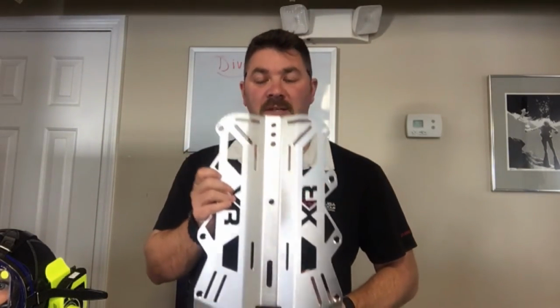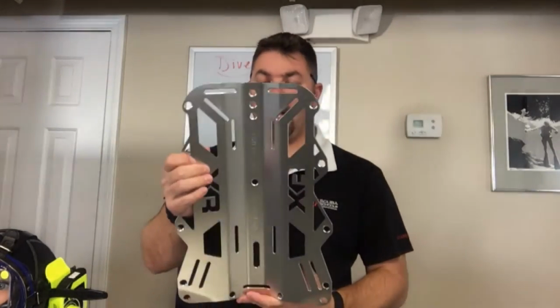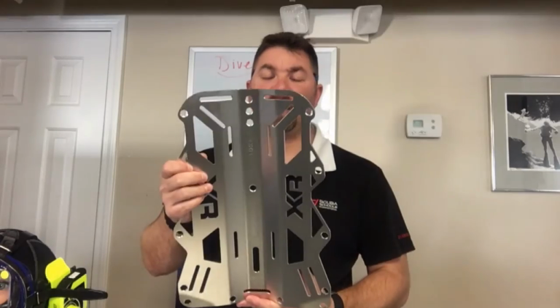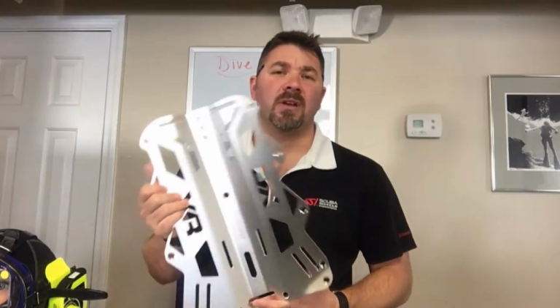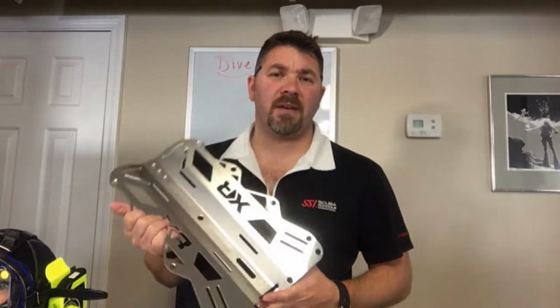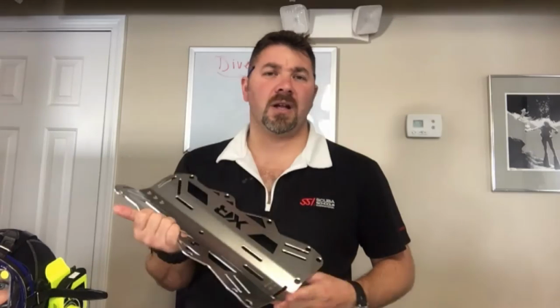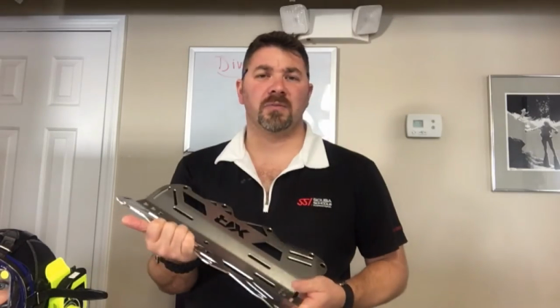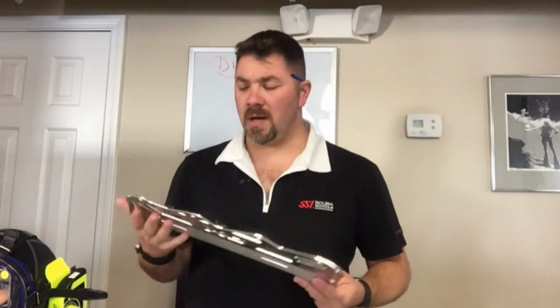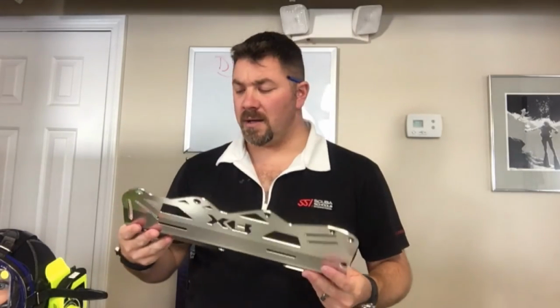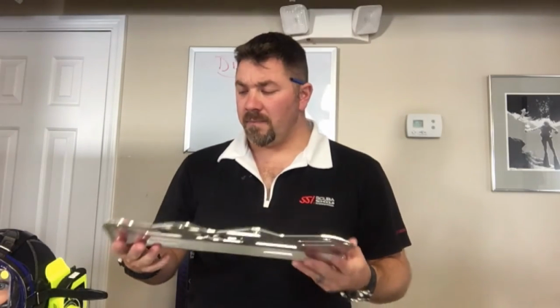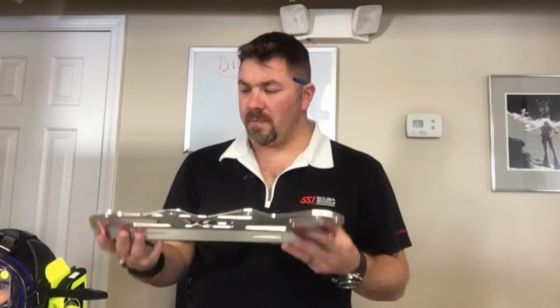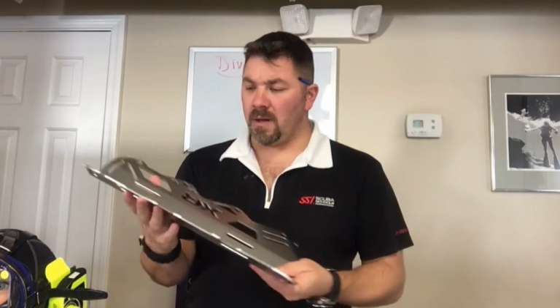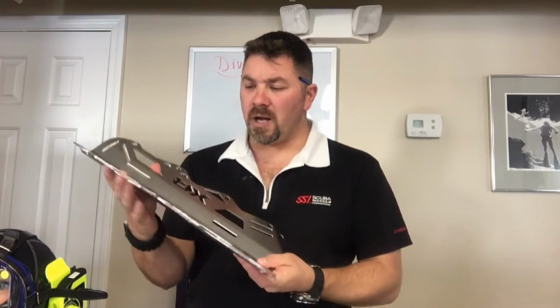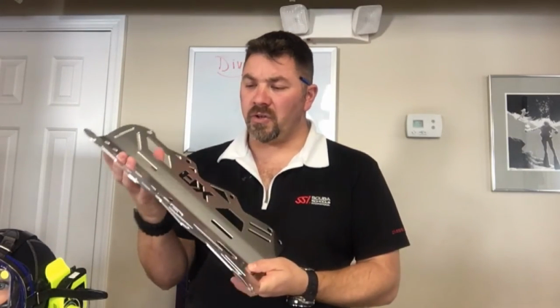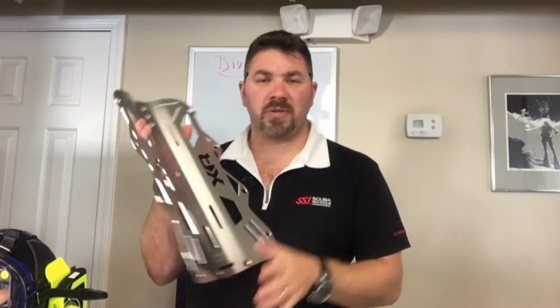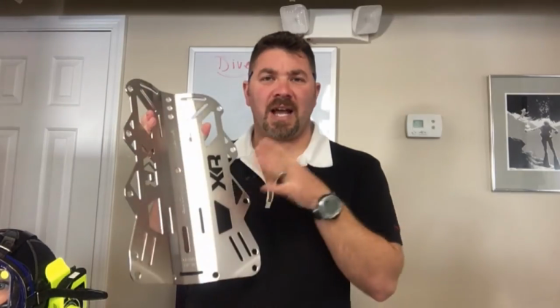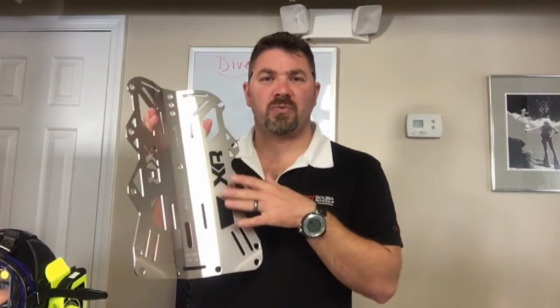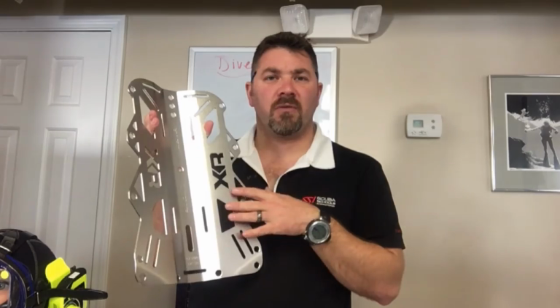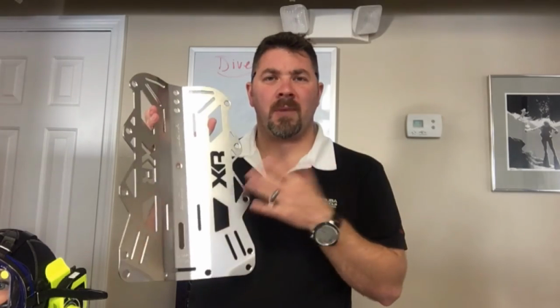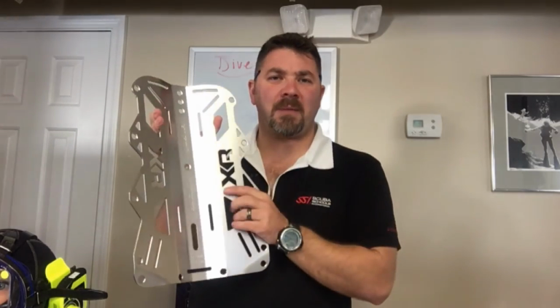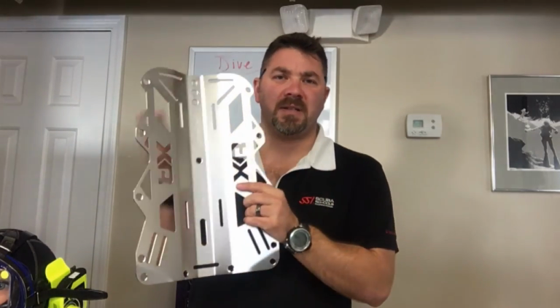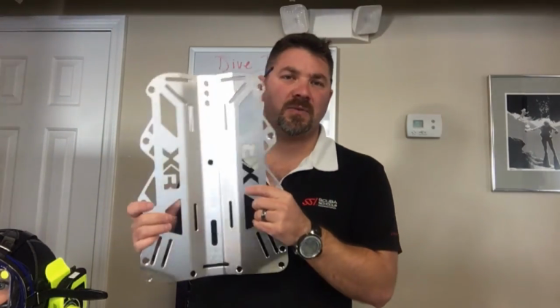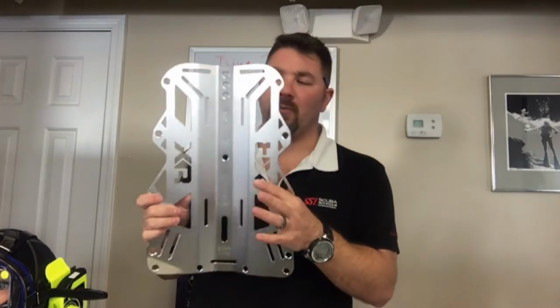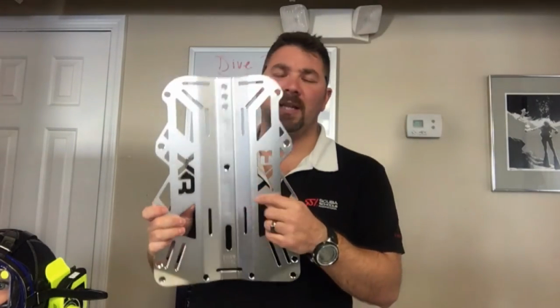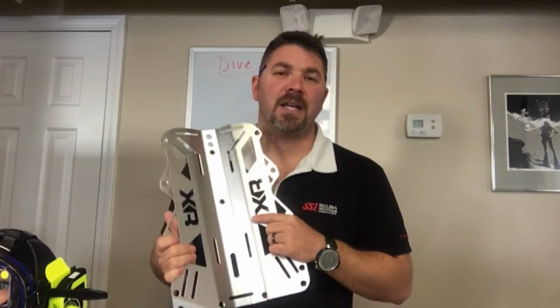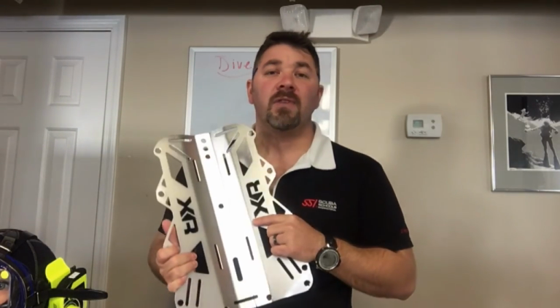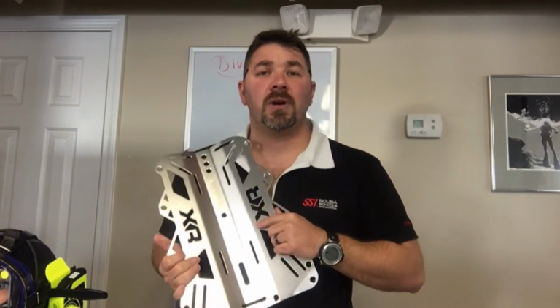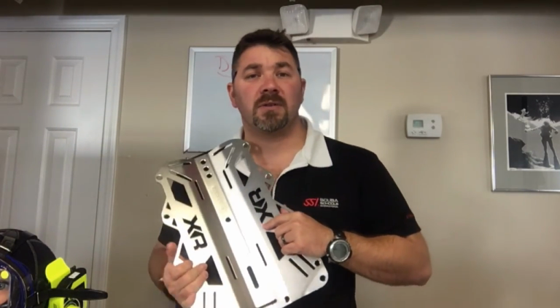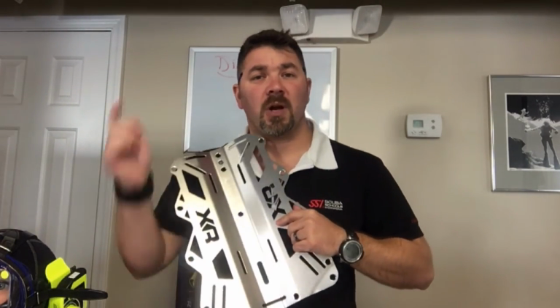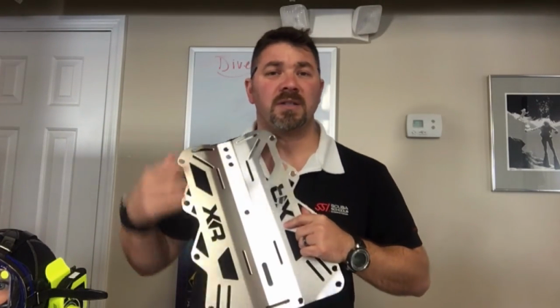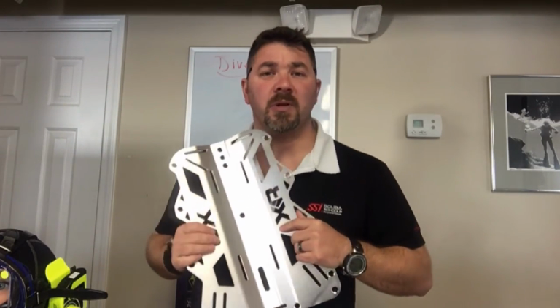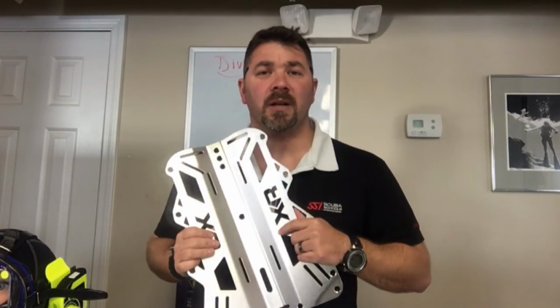But guys, that's the three millimeter stainless steel backplate from the Mares XR line — definitely an awesome product. I just switched over one of my backplates to this one, so I really like it. If you've got any questions on this product, simply put it down in the comment section below.